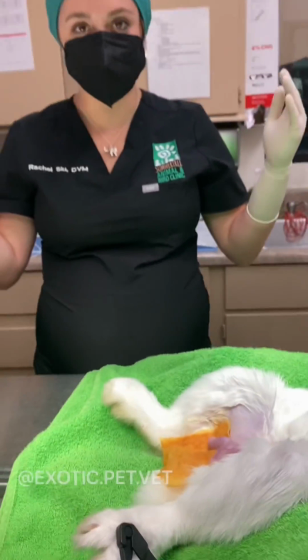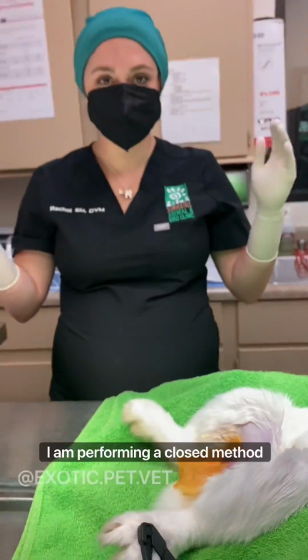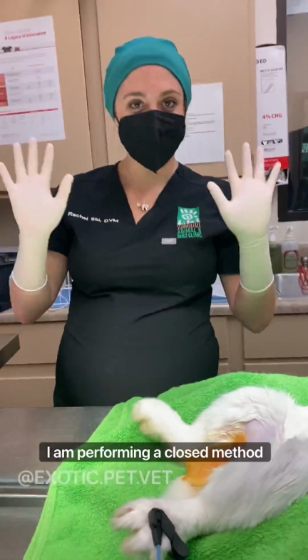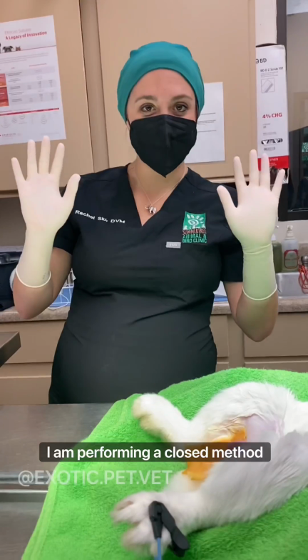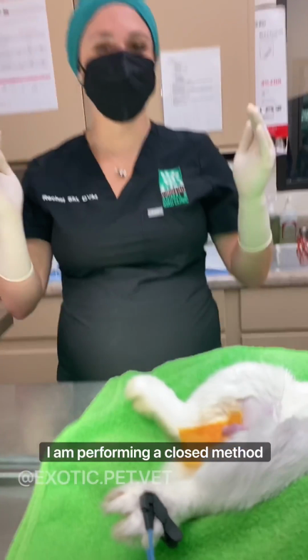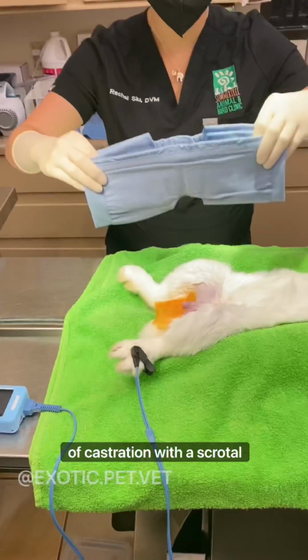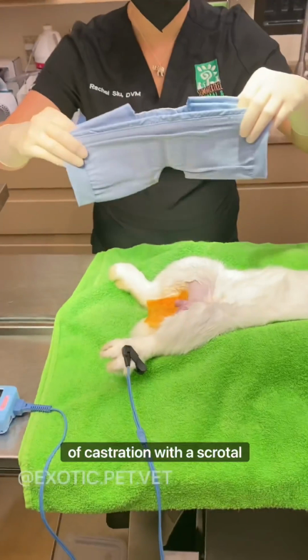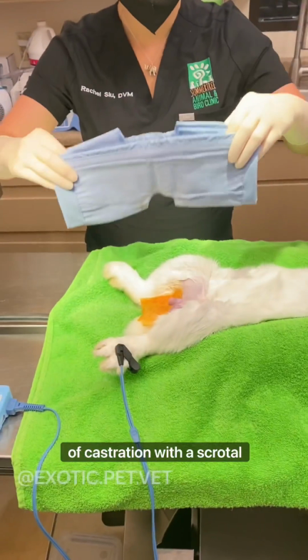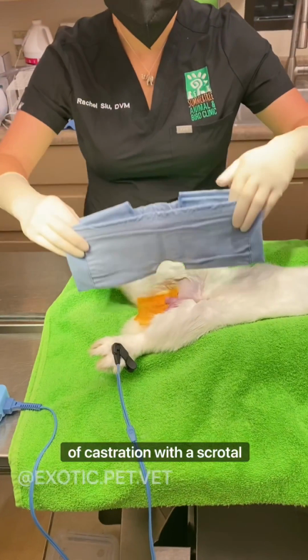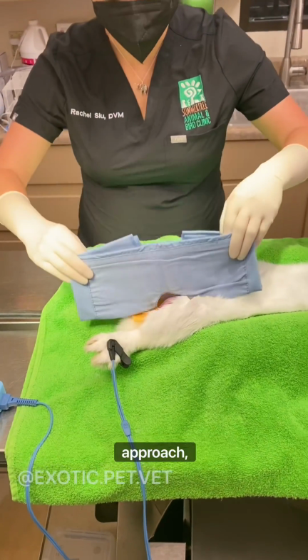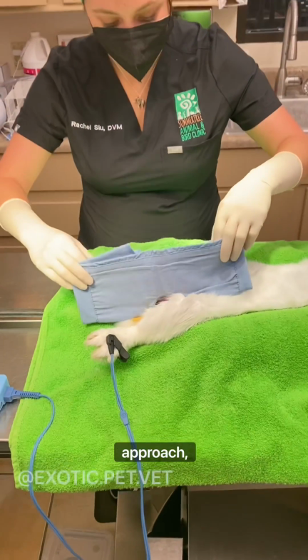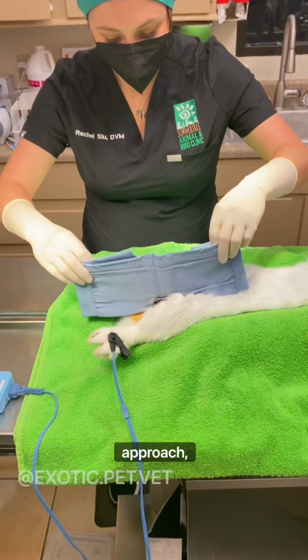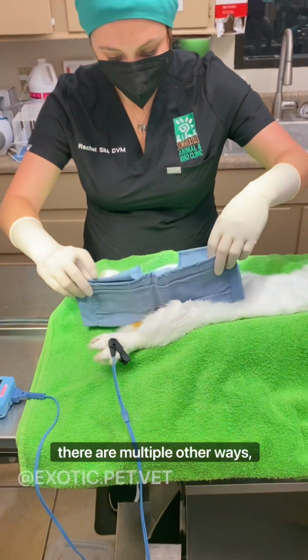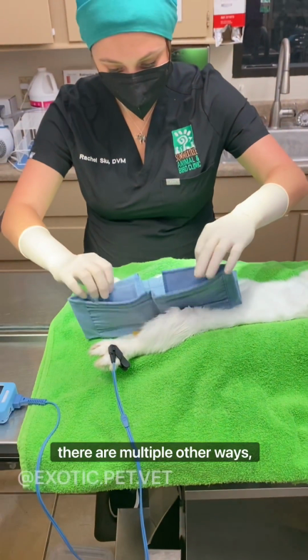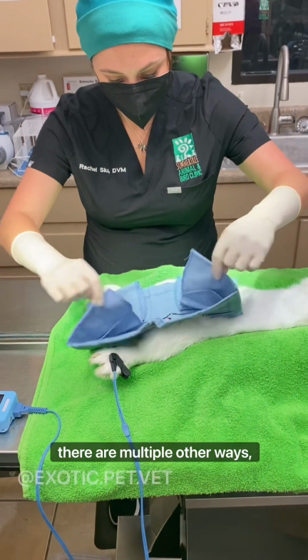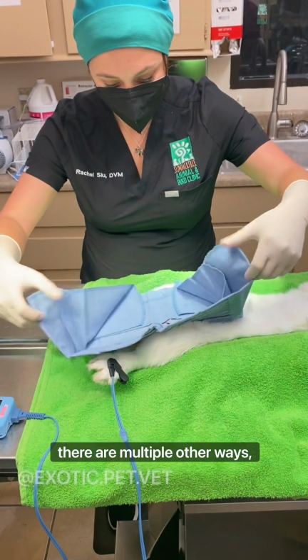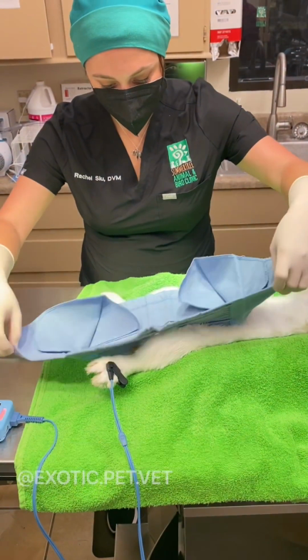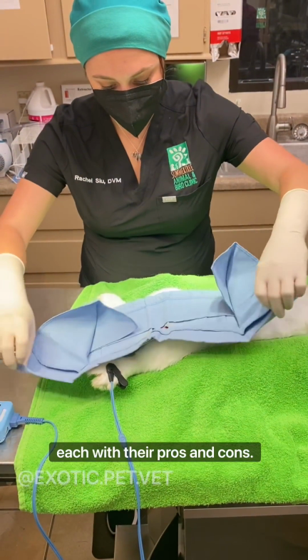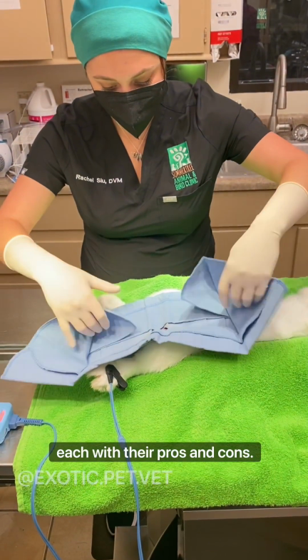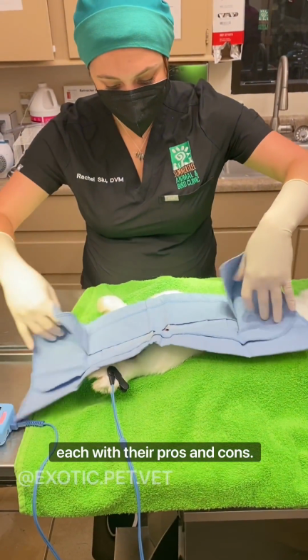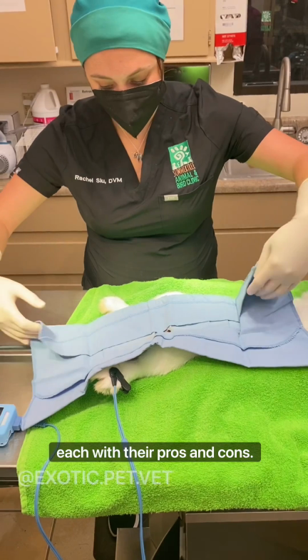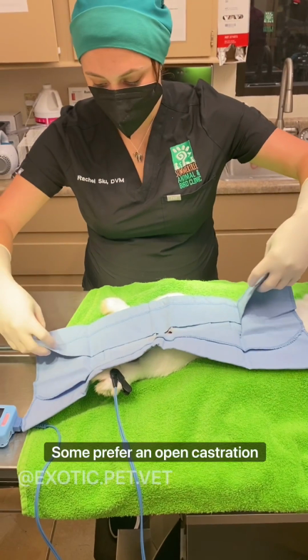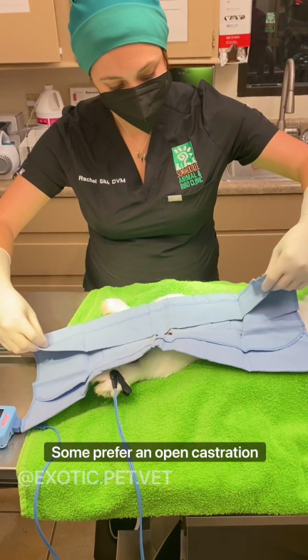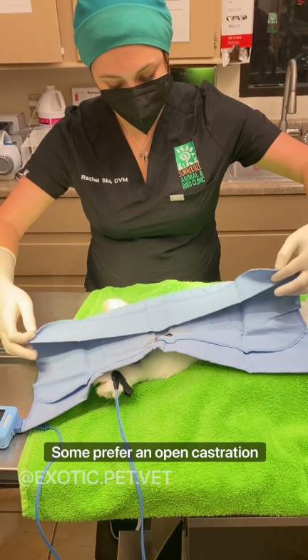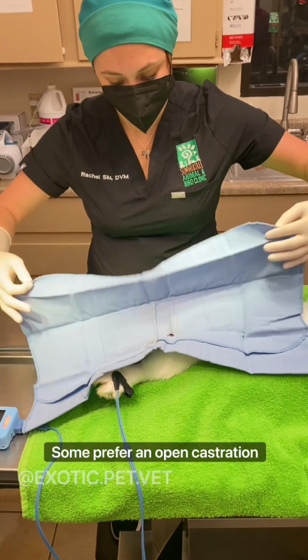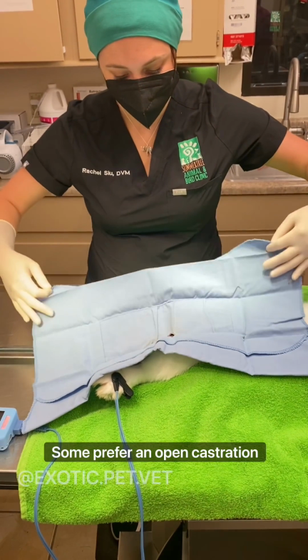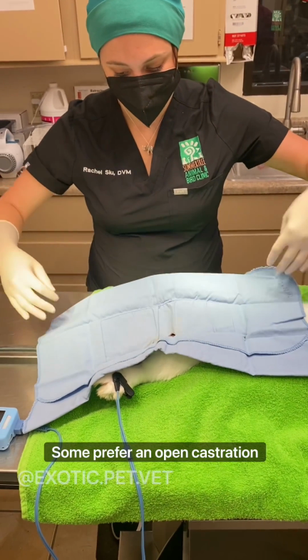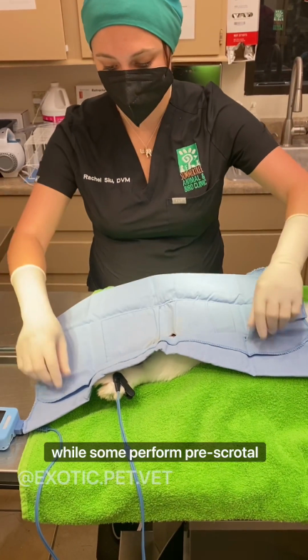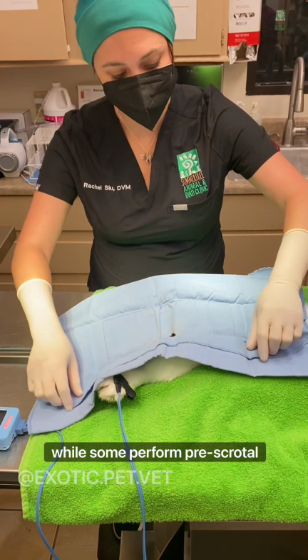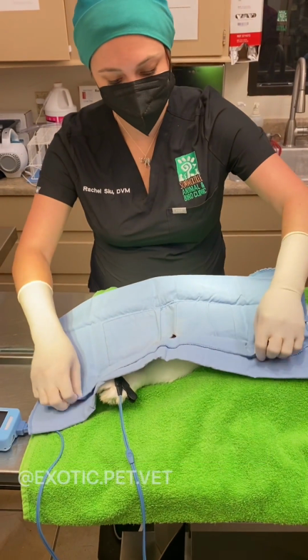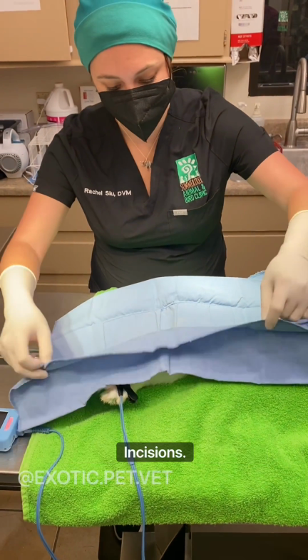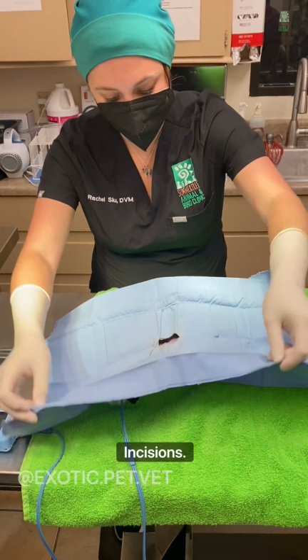Here I am performing a closed method of castration with a scrotal approach, however there are multiple other ways each with their pros and cons. Some prefer an open castration while some perform pre-scrotal incisions.